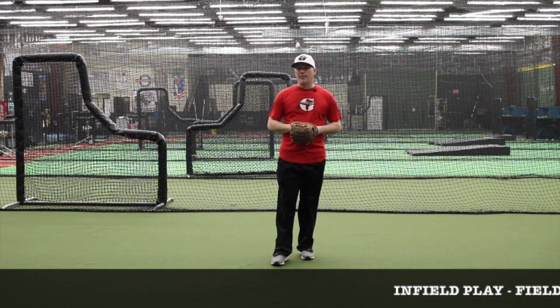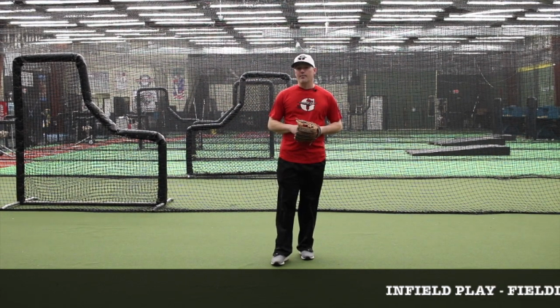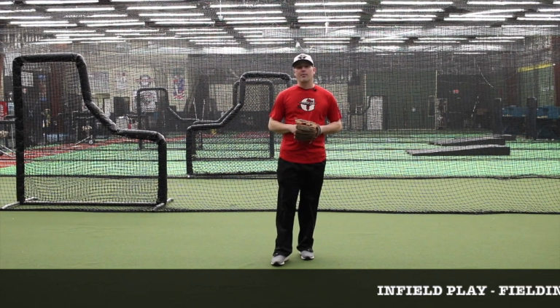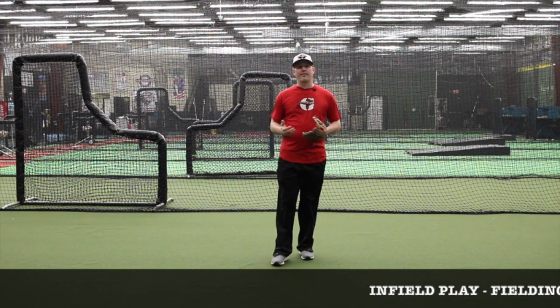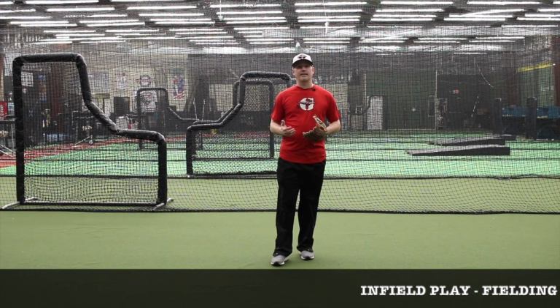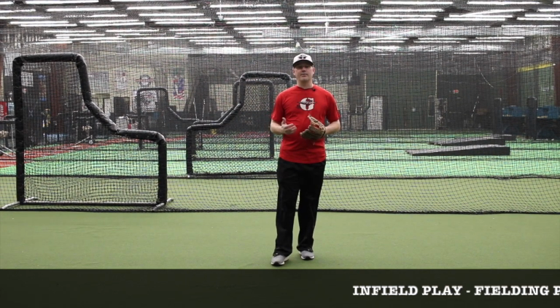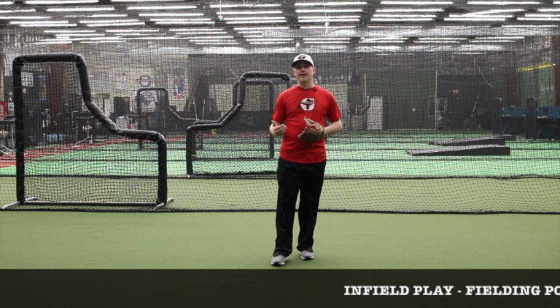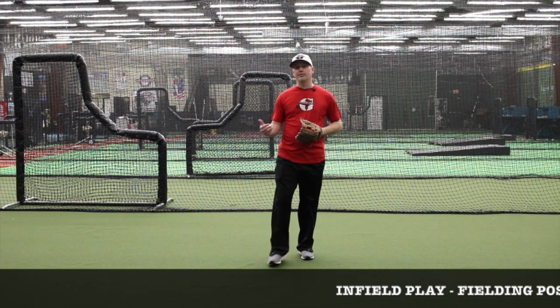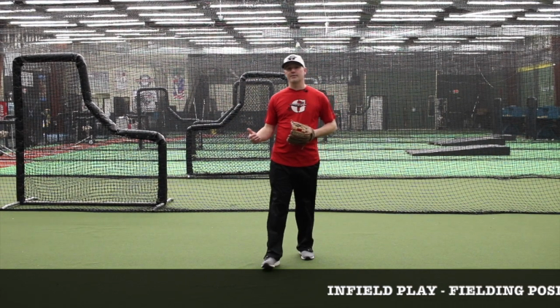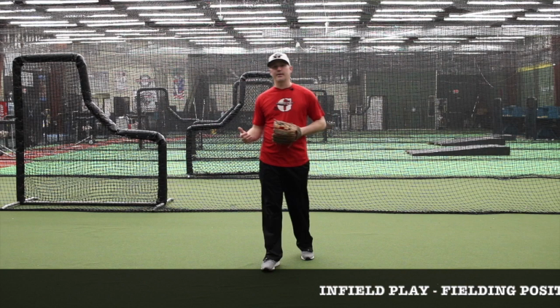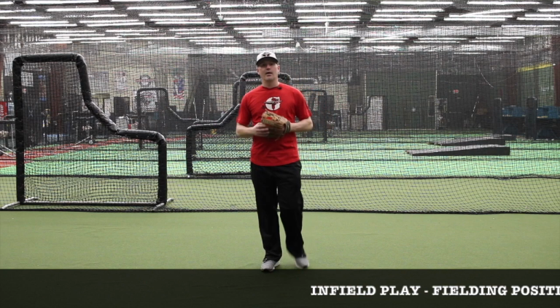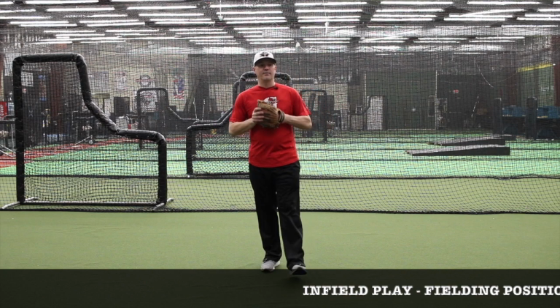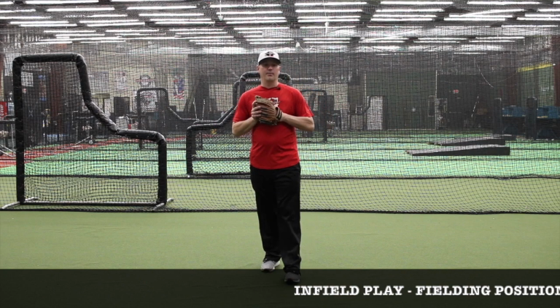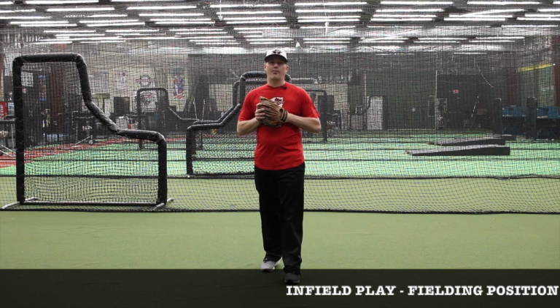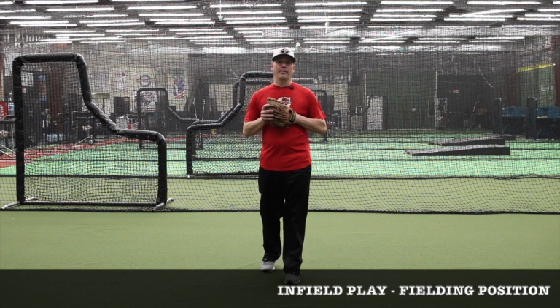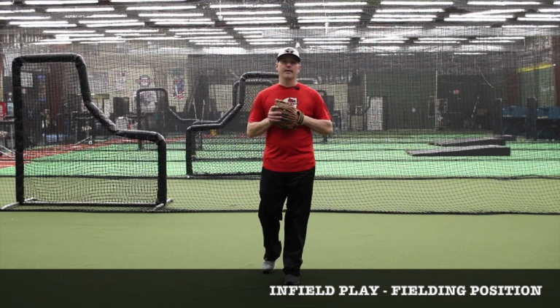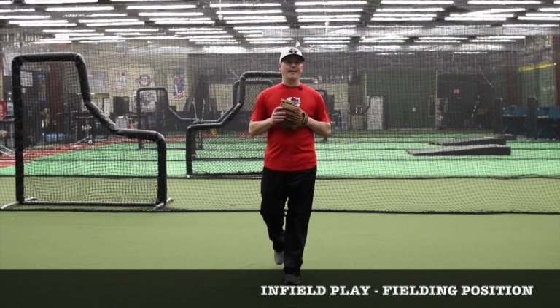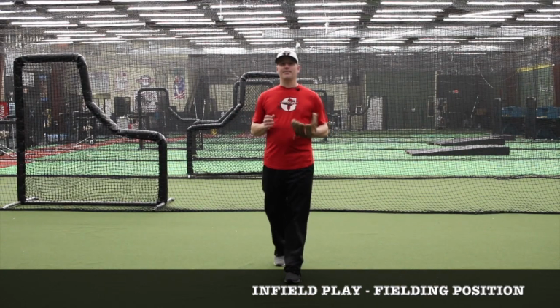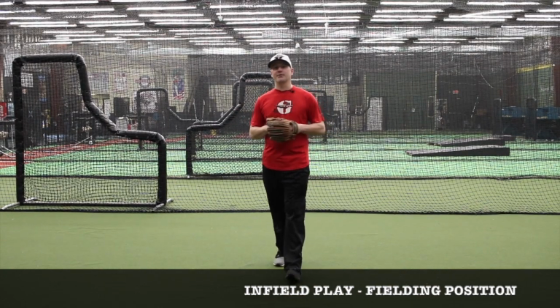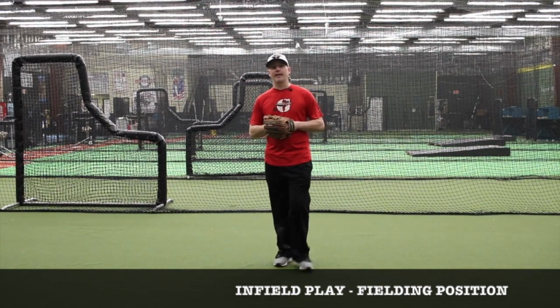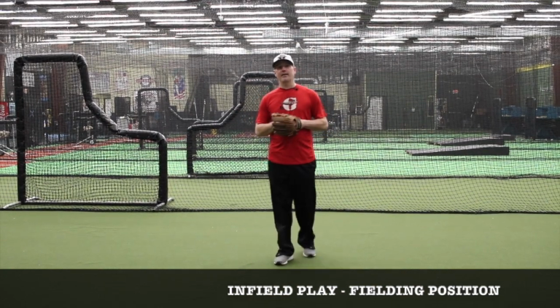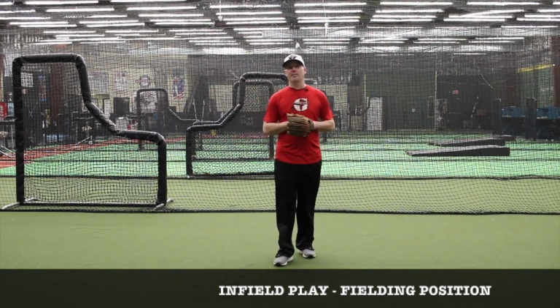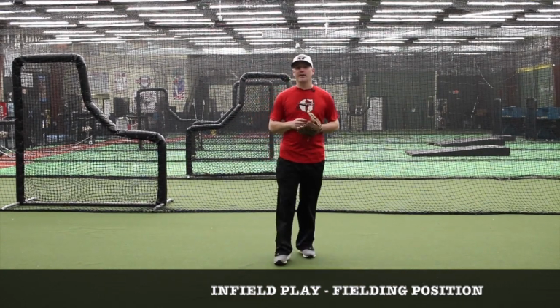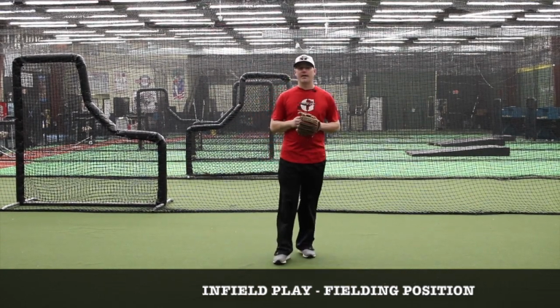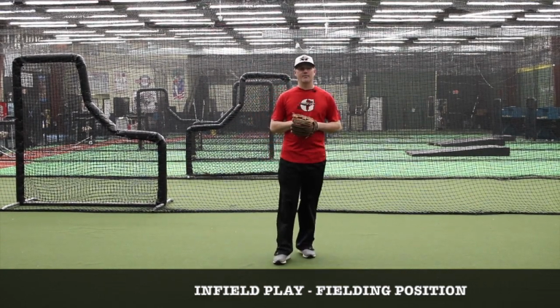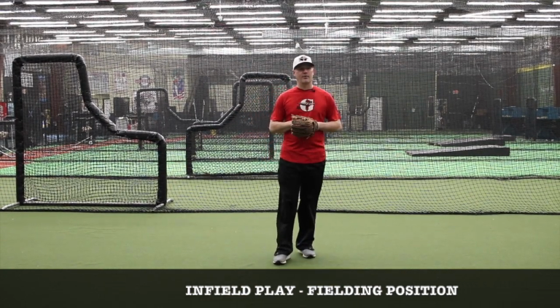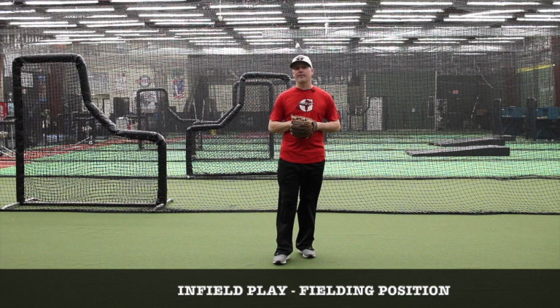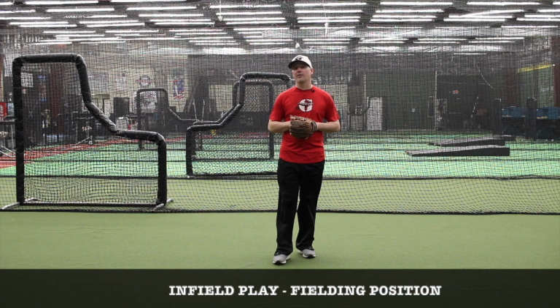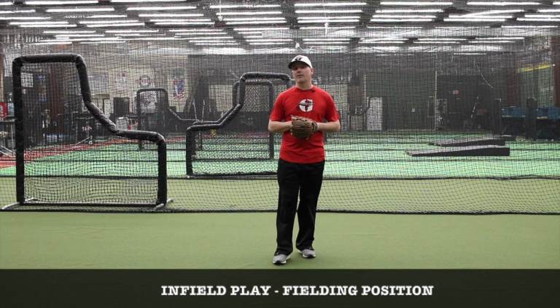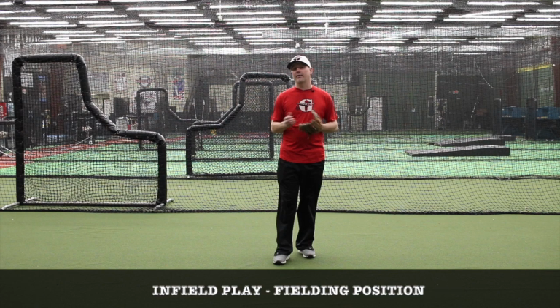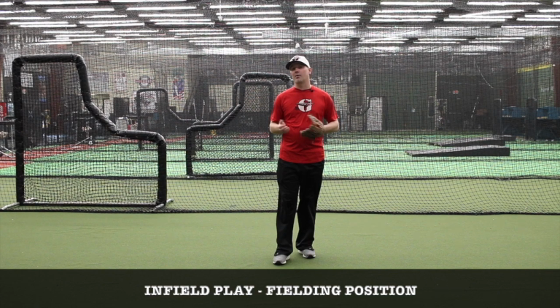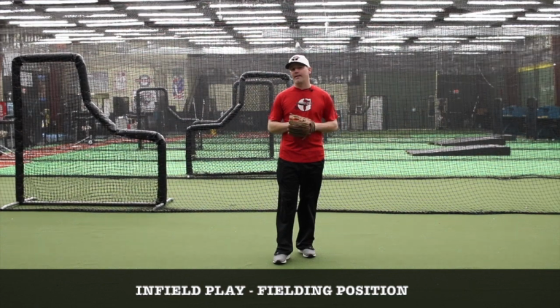One of the most important things is to get into the position to field the ball properly. It's not an easy position to get in. That's why most kids have trouble fielding hard hit ground balls at them.